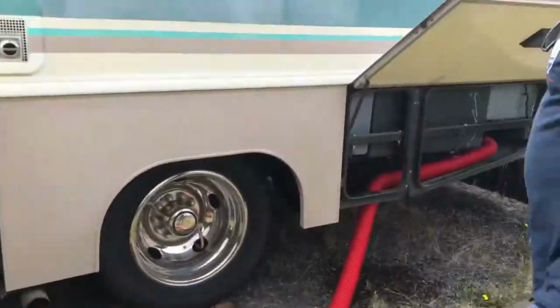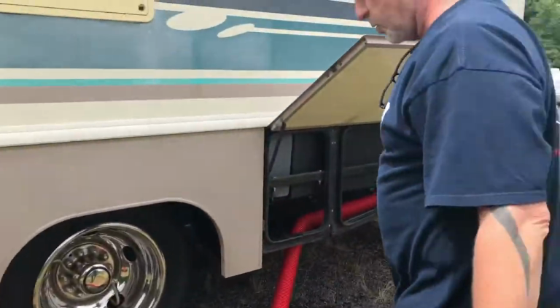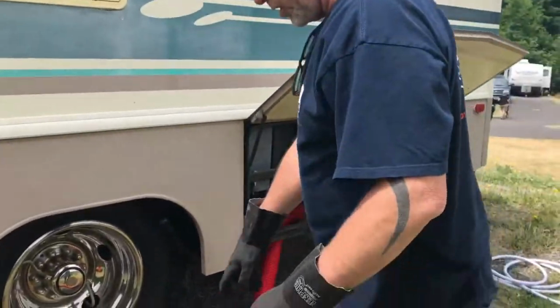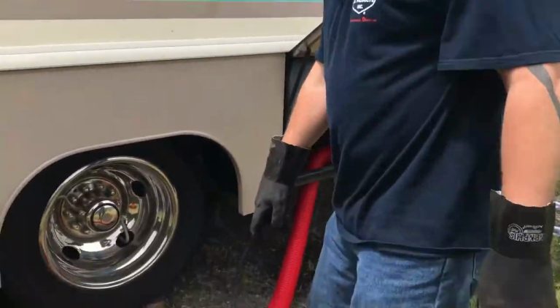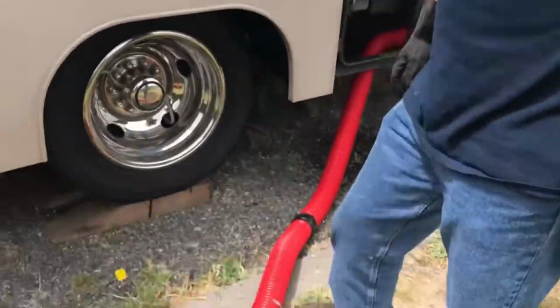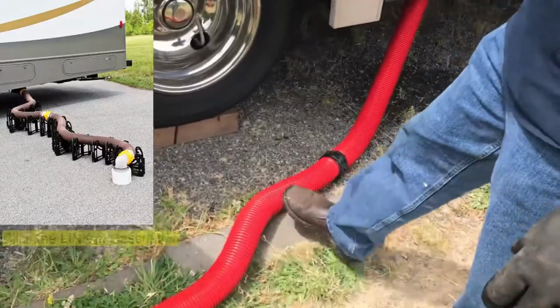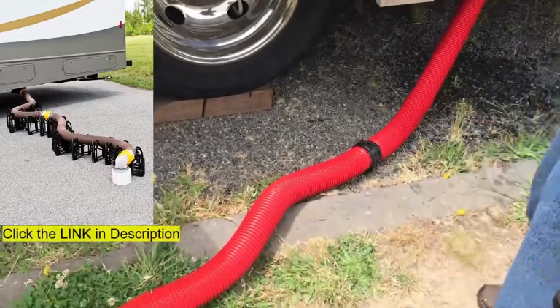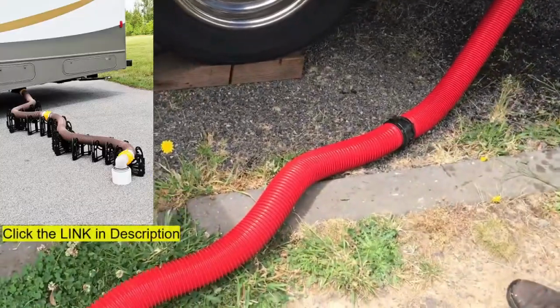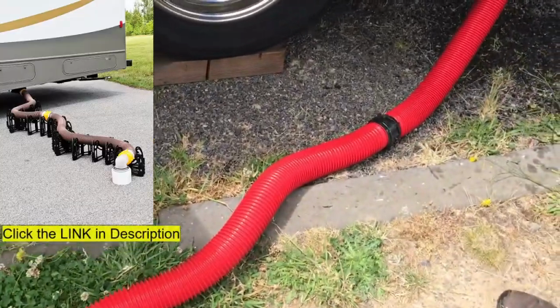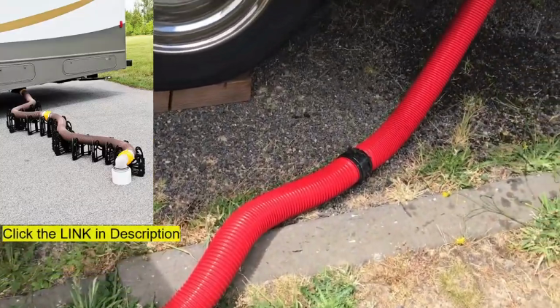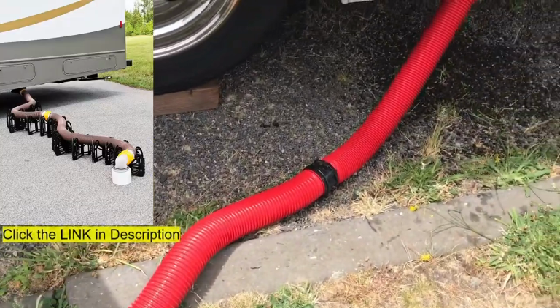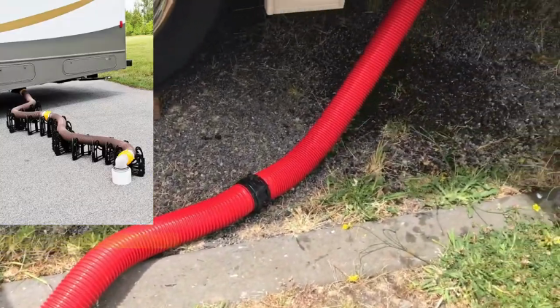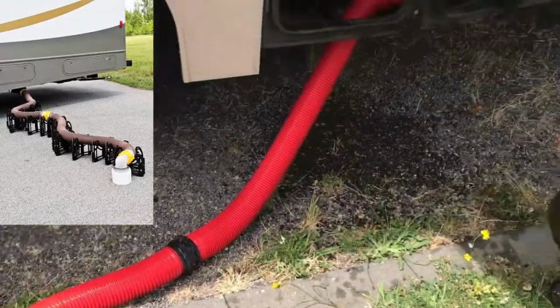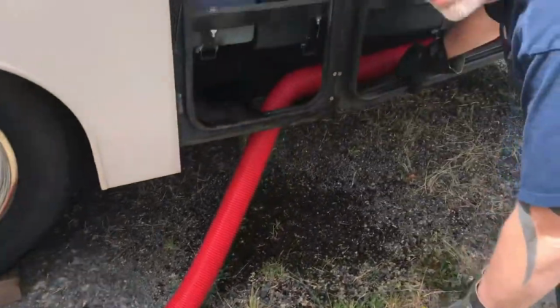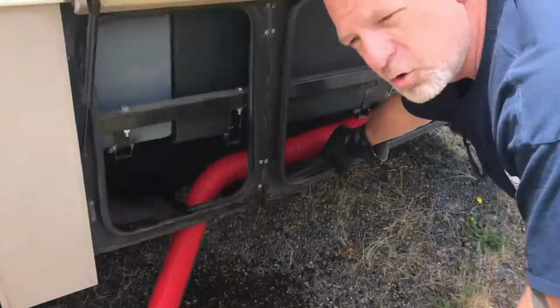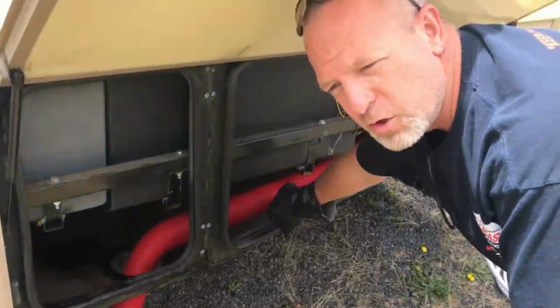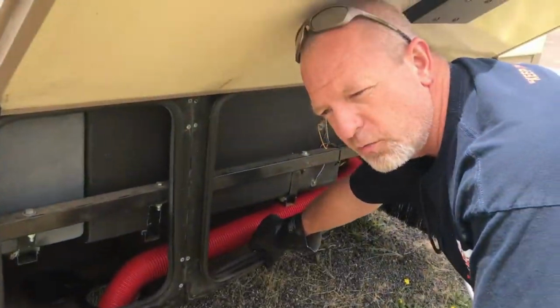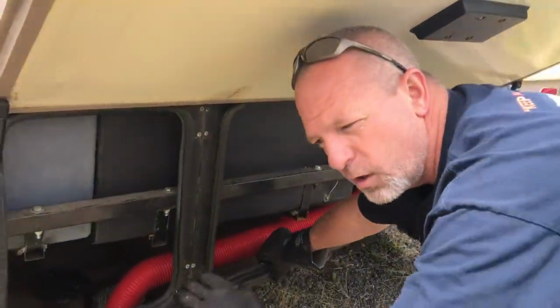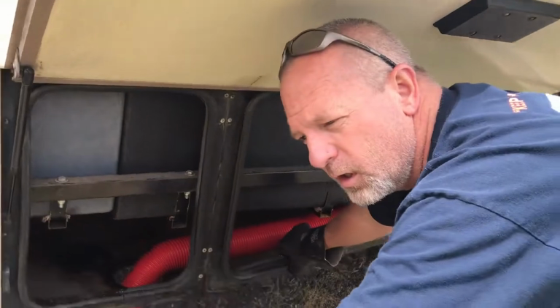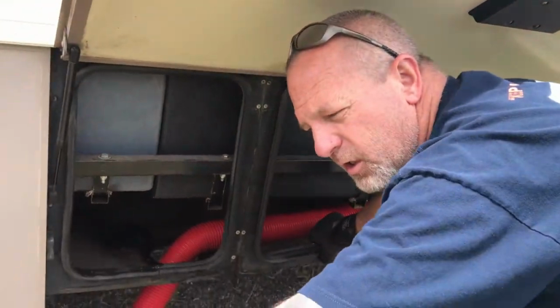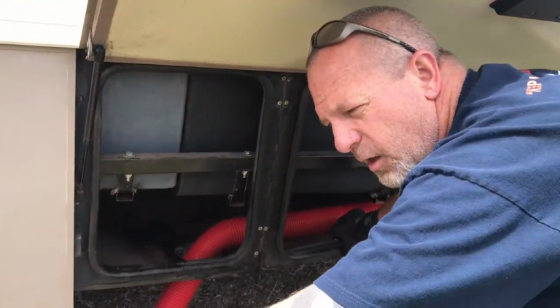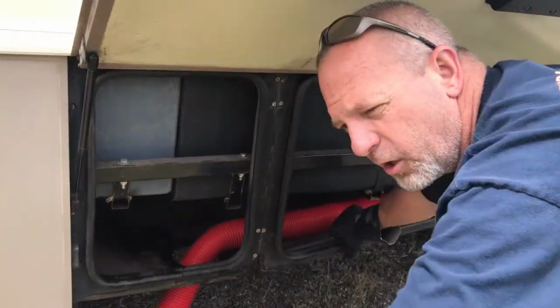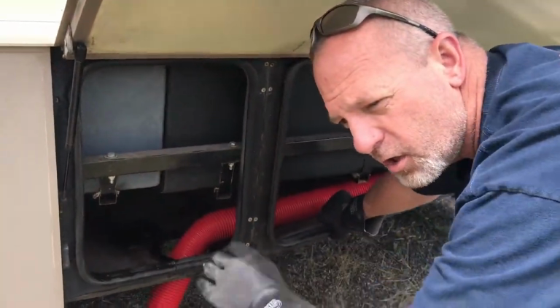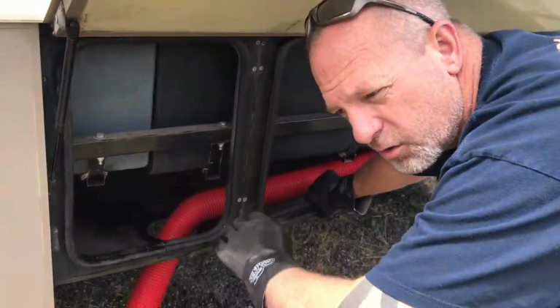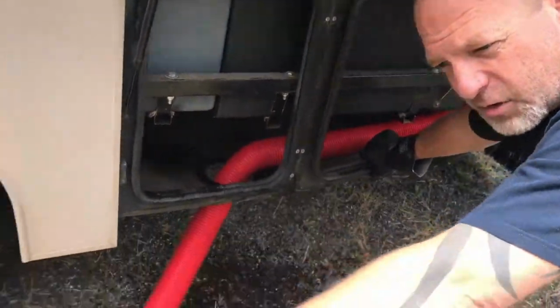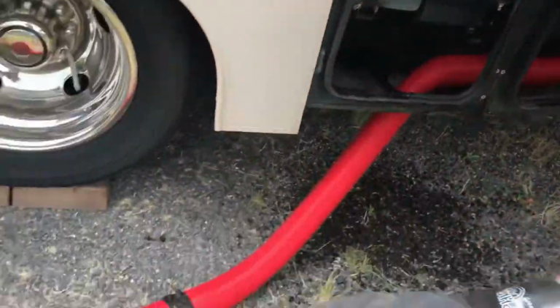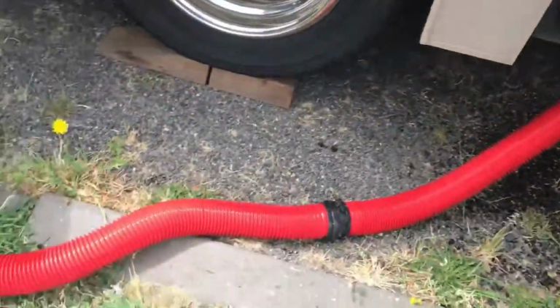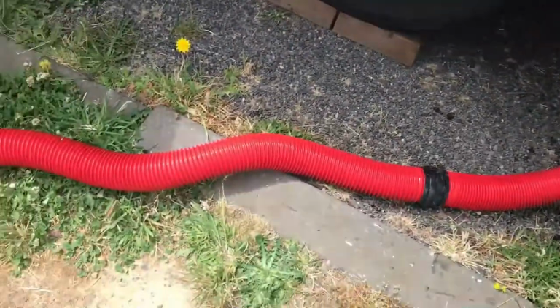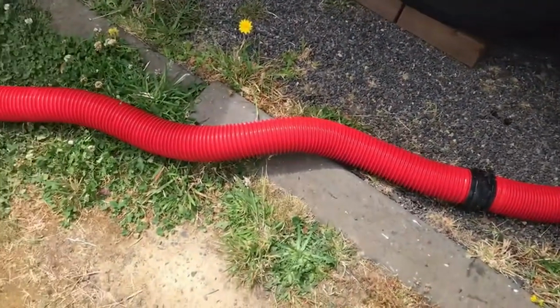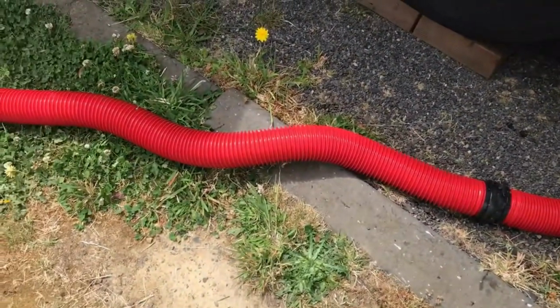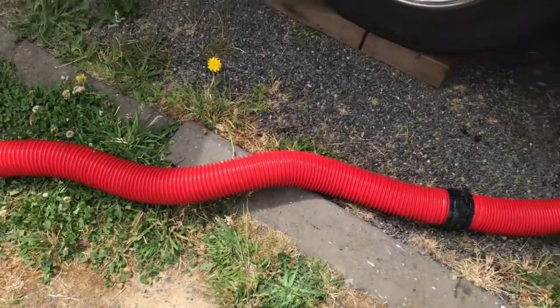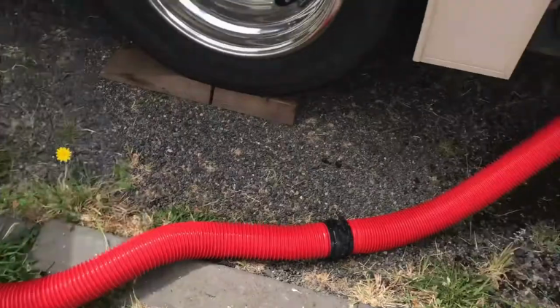You can support your hose with a slinky. I don't have one with me, but I'll add one to the description. If you want a slinky setup to lay your hose on so gravity pulls everything all the way down, I'll include that link for you to pick one up as well.